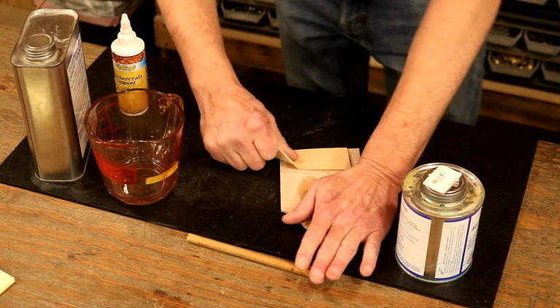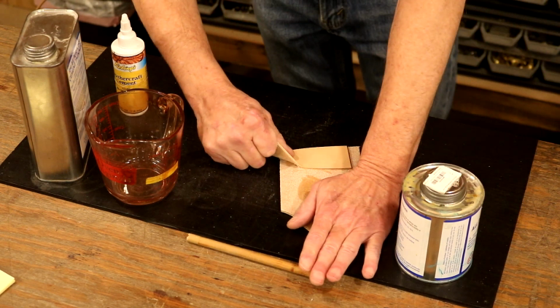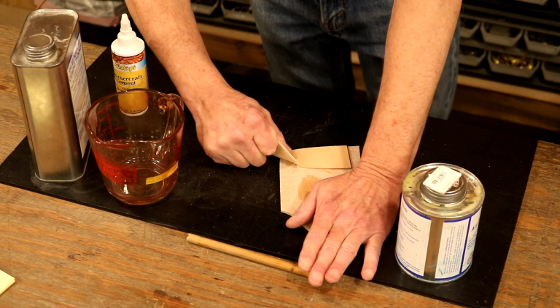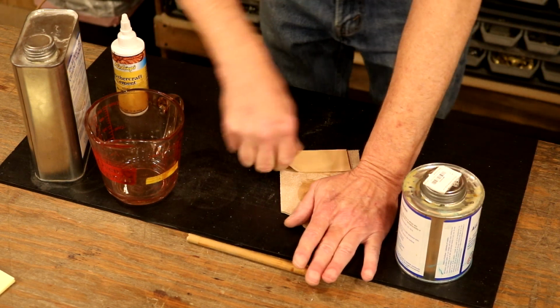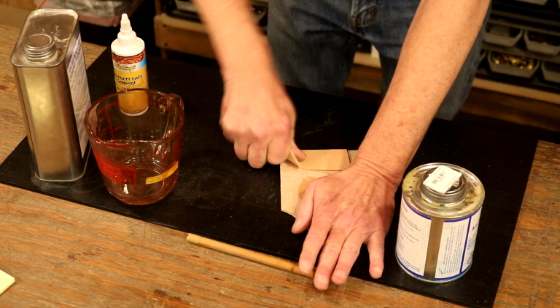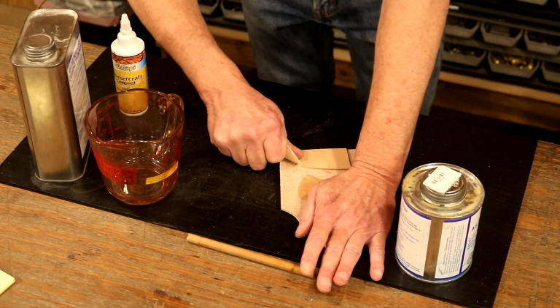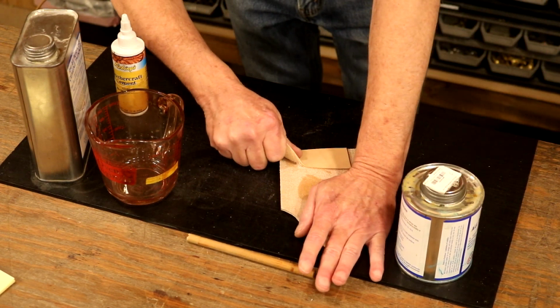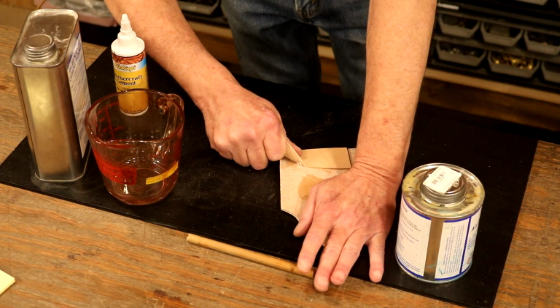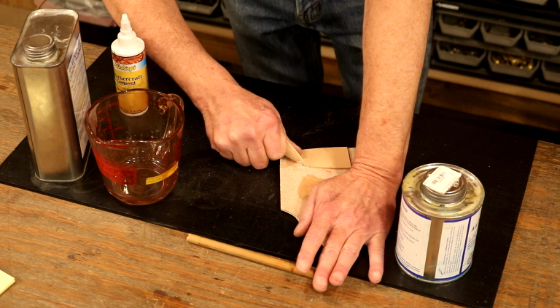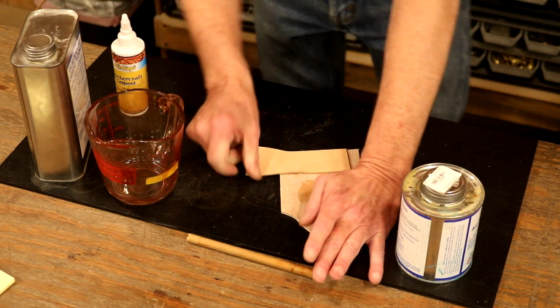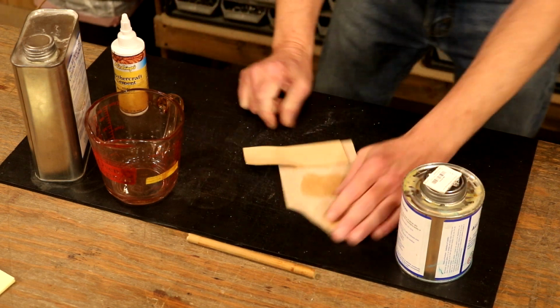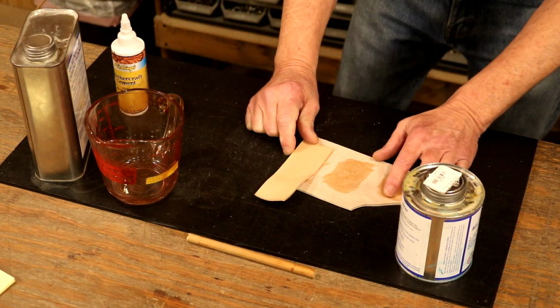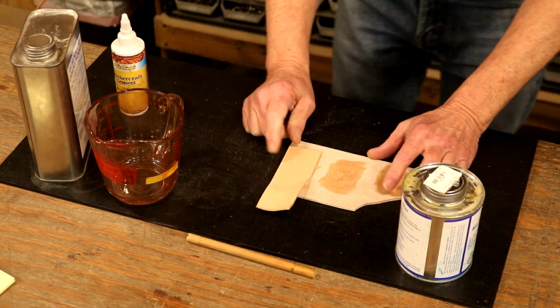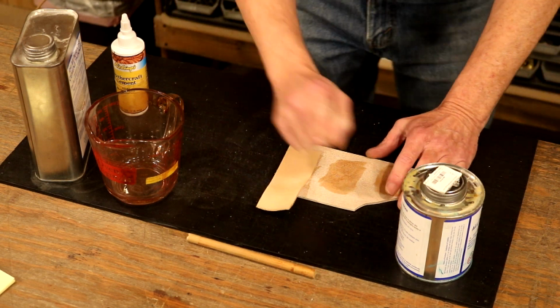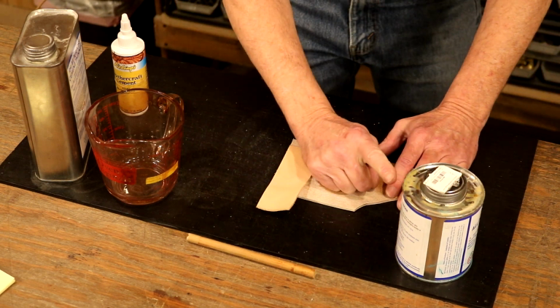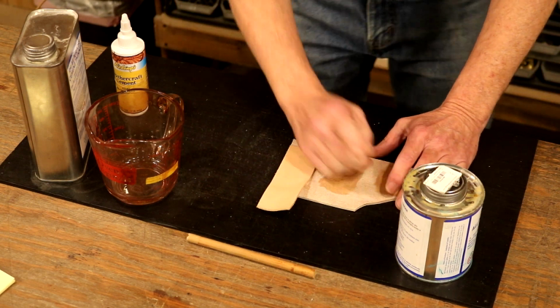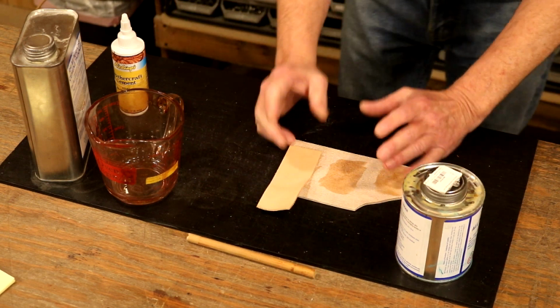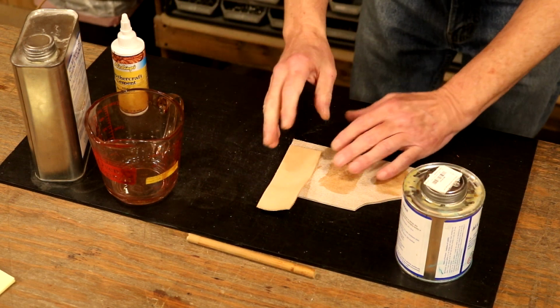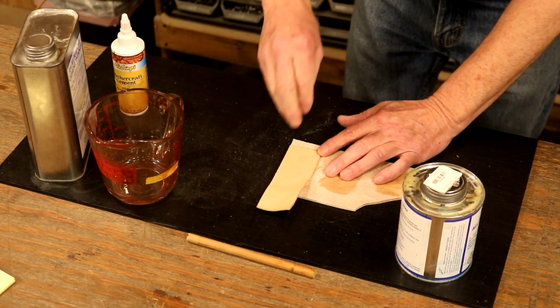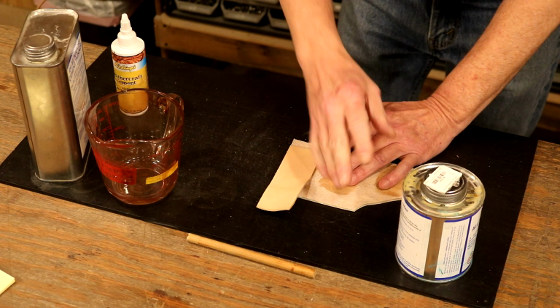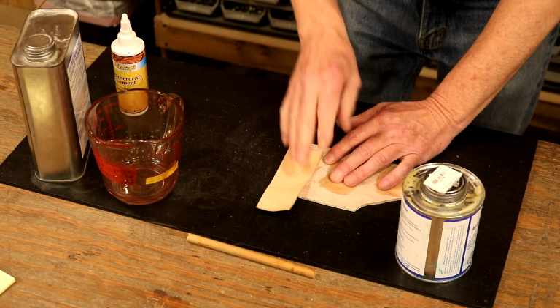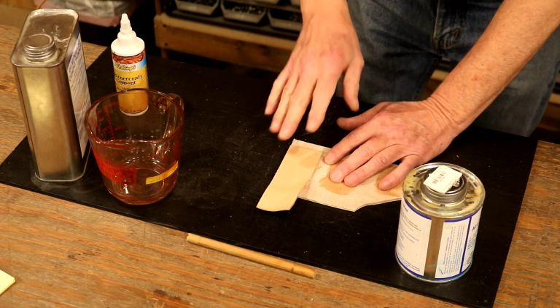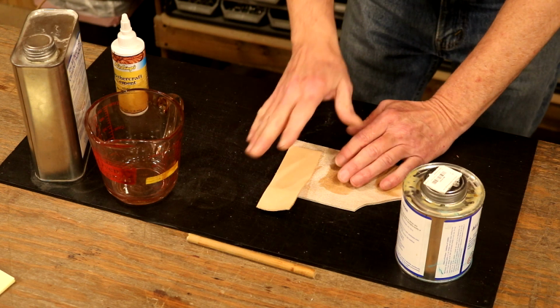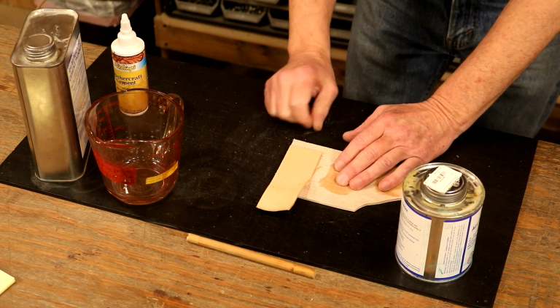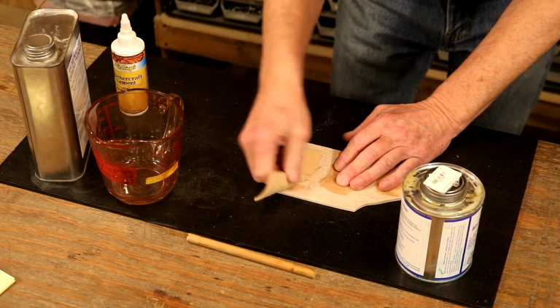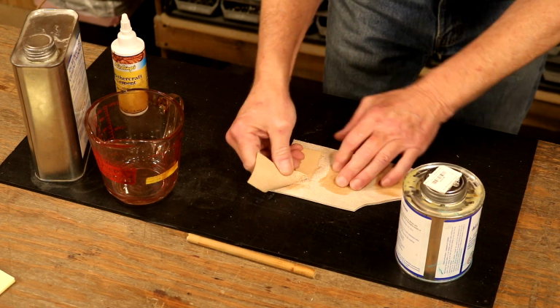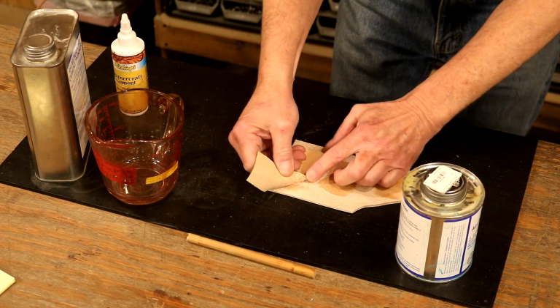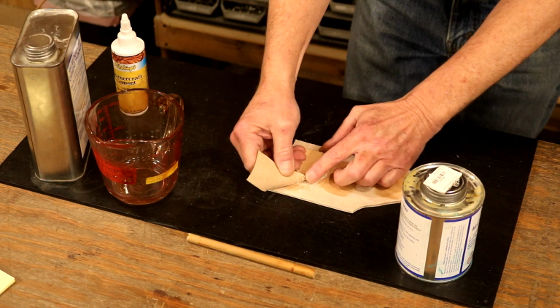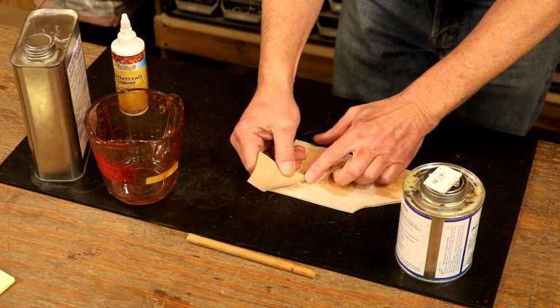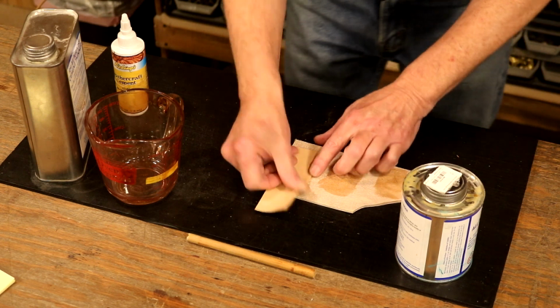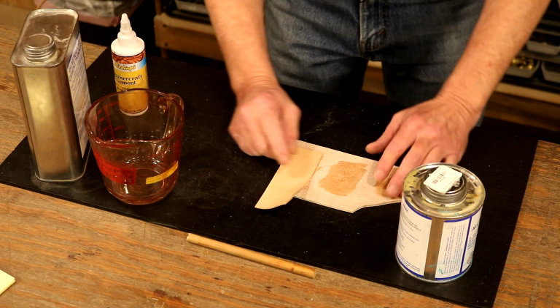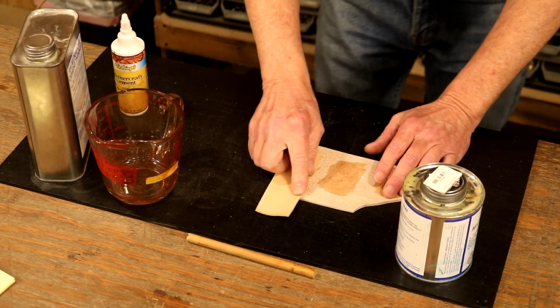To be honest with you, pretty happy with it — I might could add just a little bit more. The point is that the glue itself is wicking into the leather, and it almost looks like the leather is giving away more than the glue.